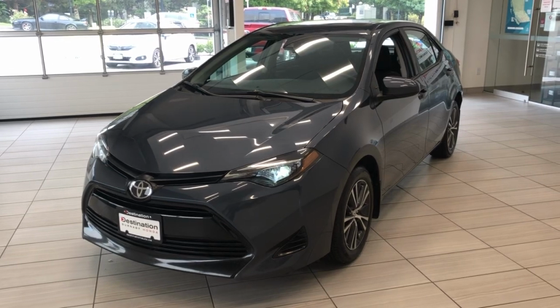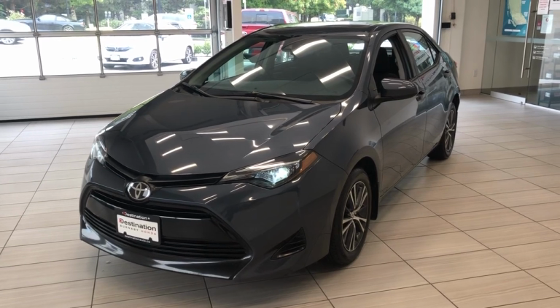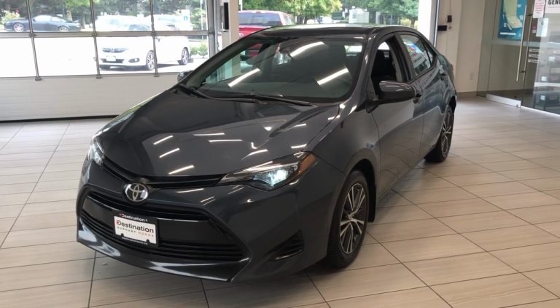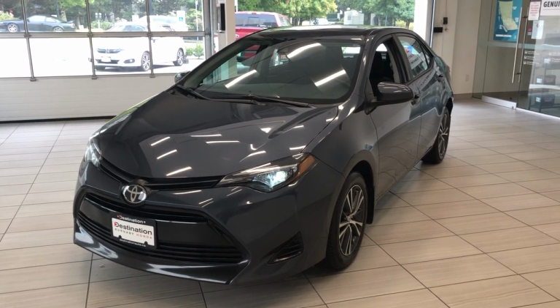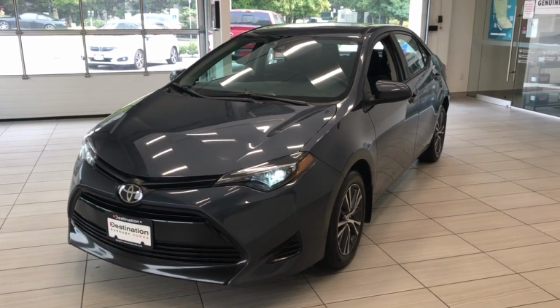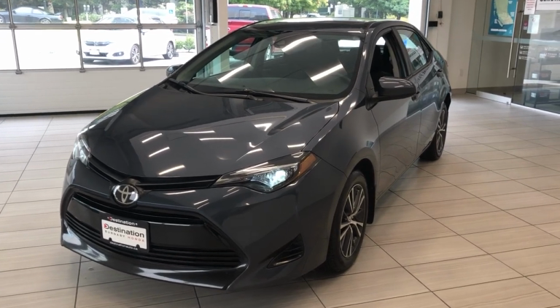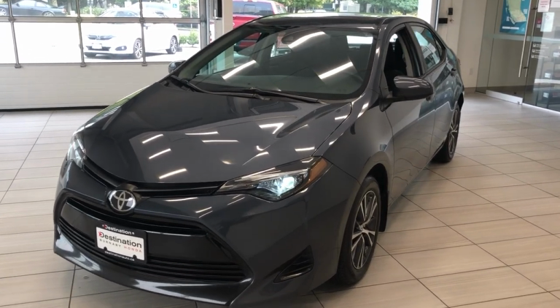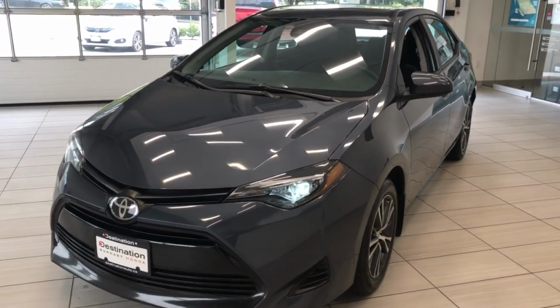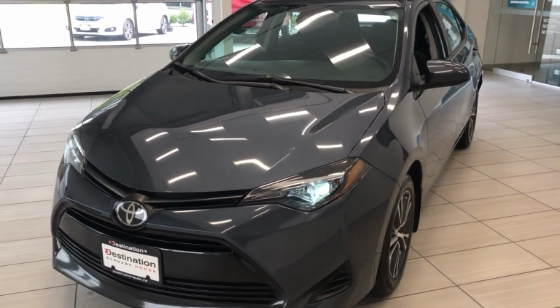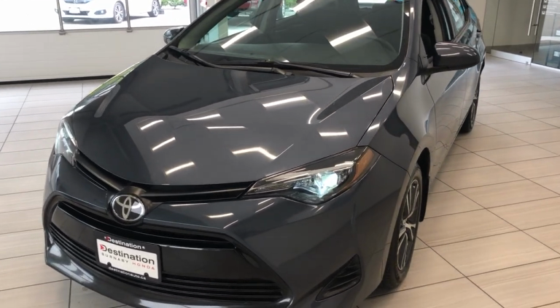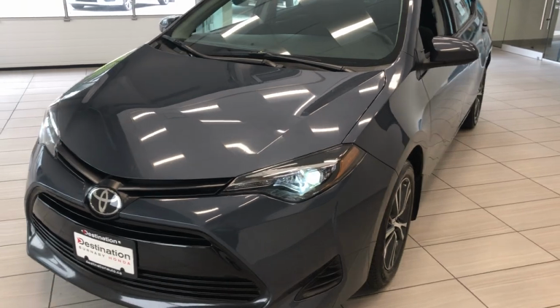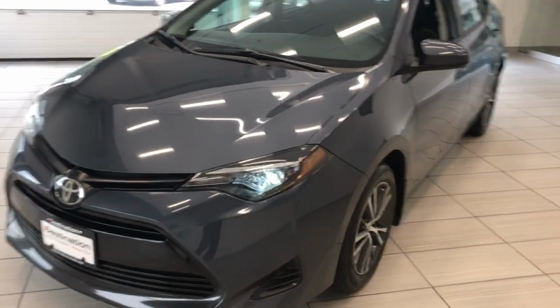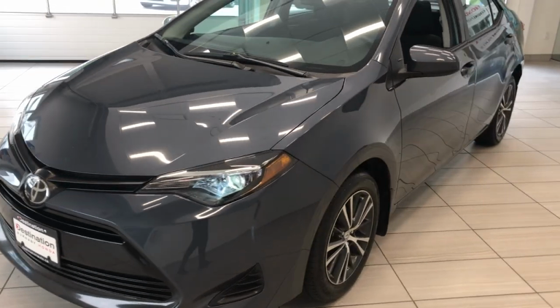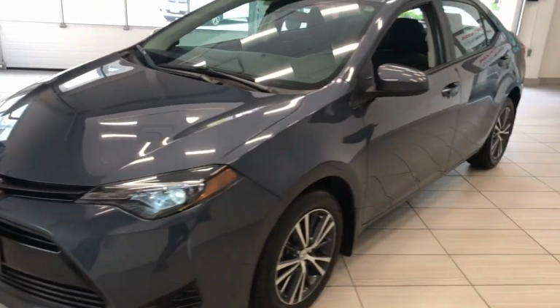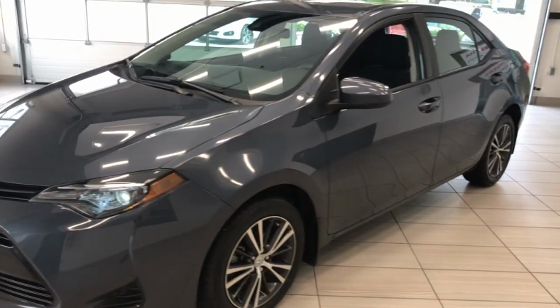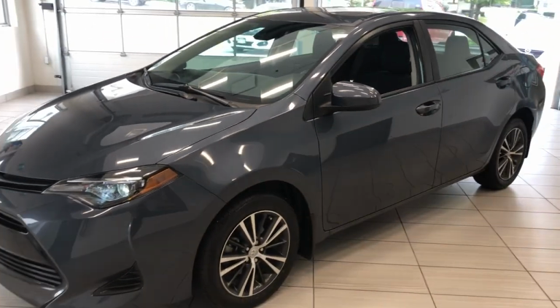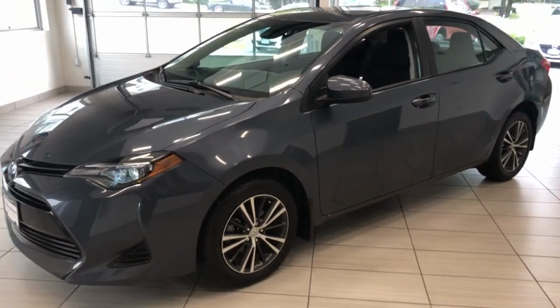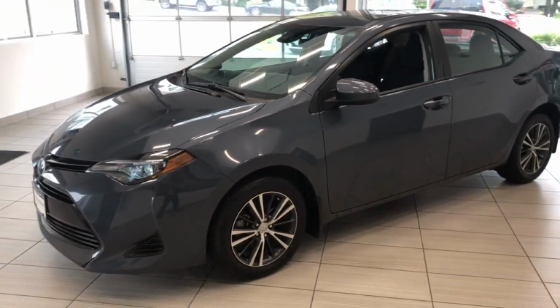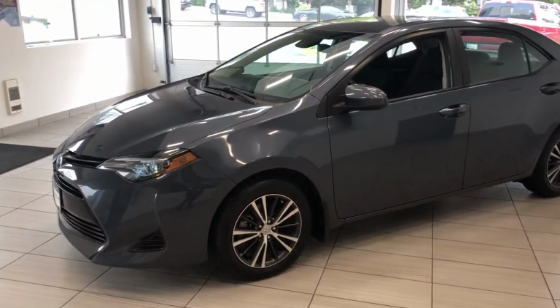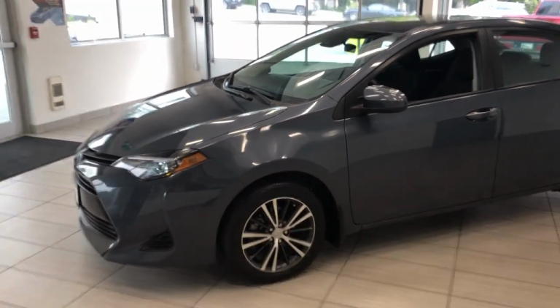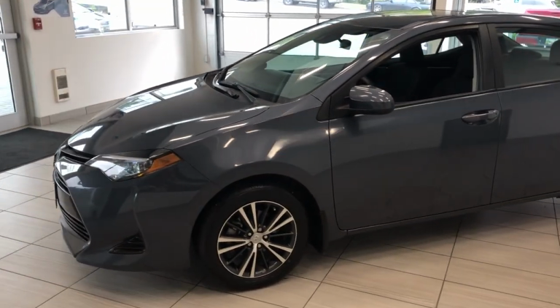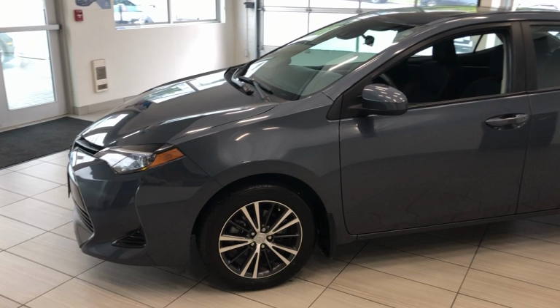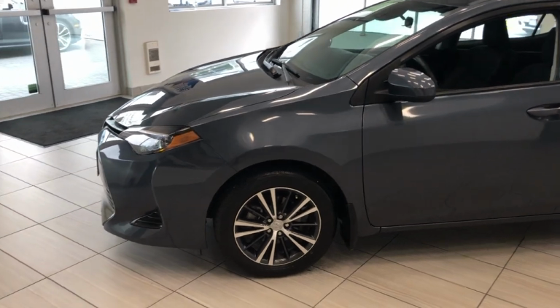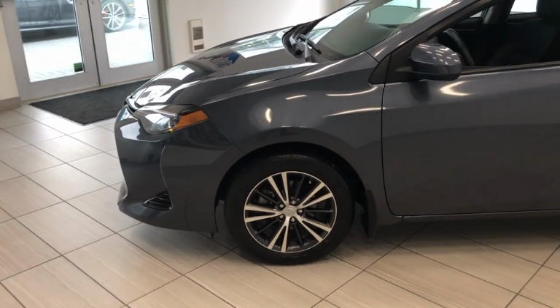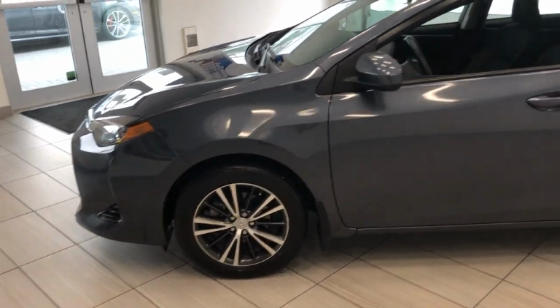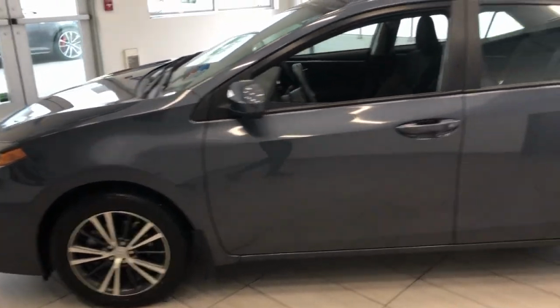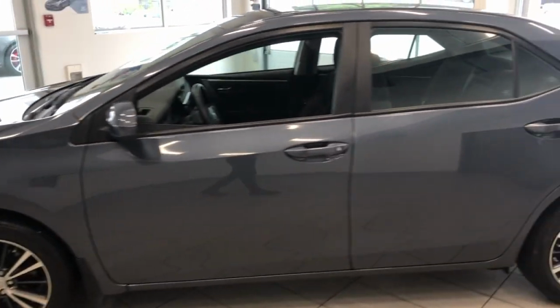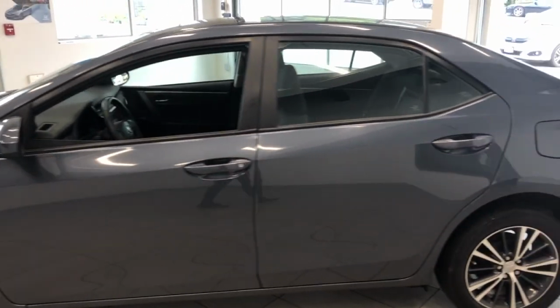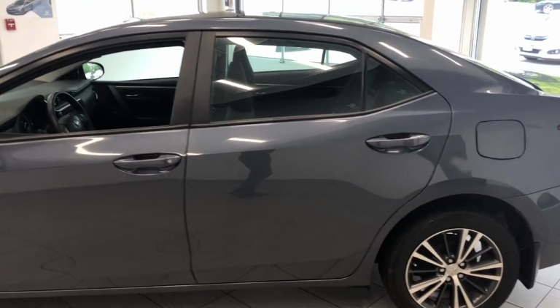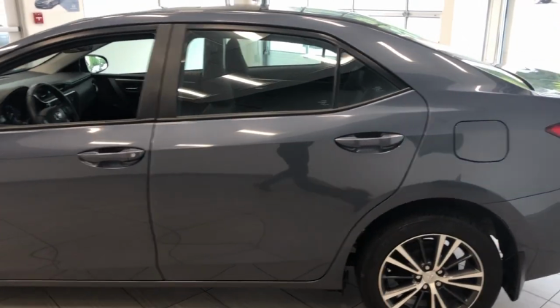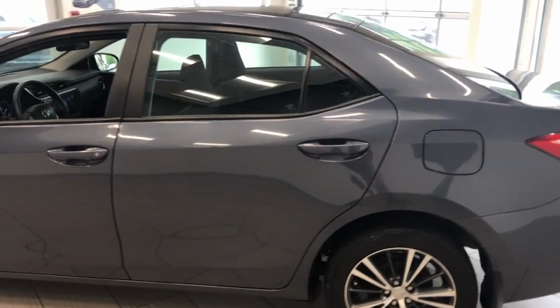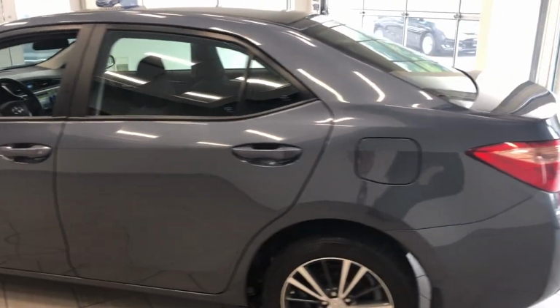Here's a quick look at our 2019 Toyota Corolla. It comes in that nice gray color — nice and subtle but it looks fantastic. You can never really tell when it's even dirty. It's got the nice alloy wheels on it. The car is in really good shape.